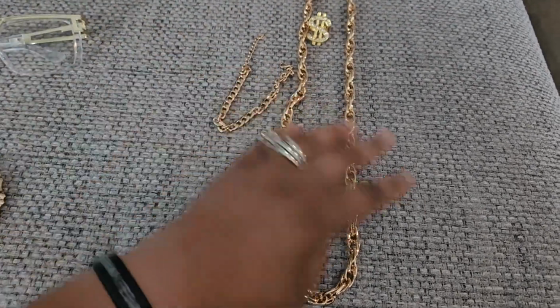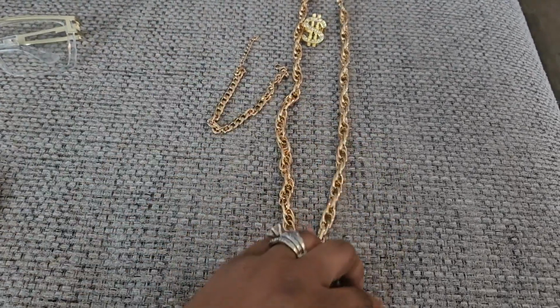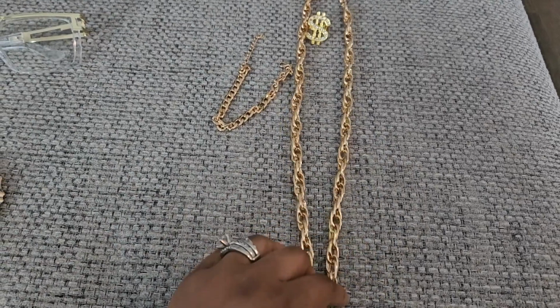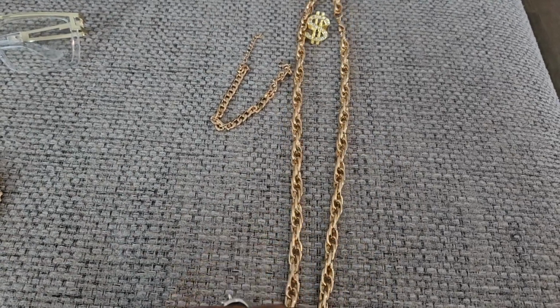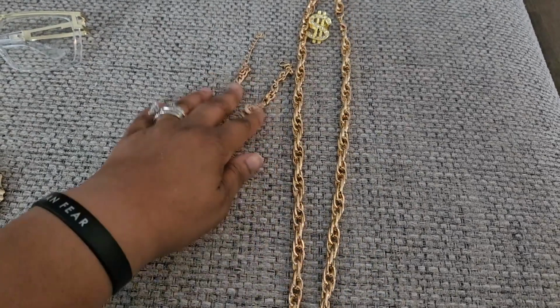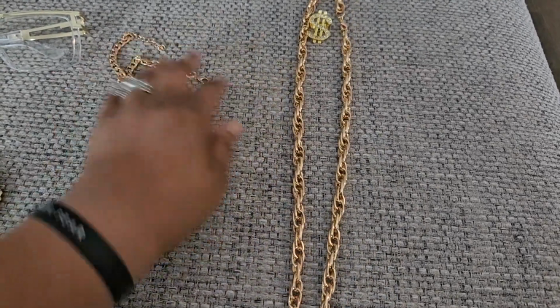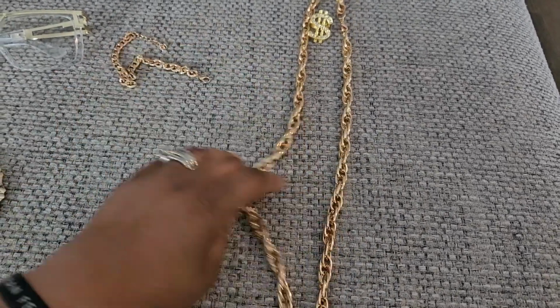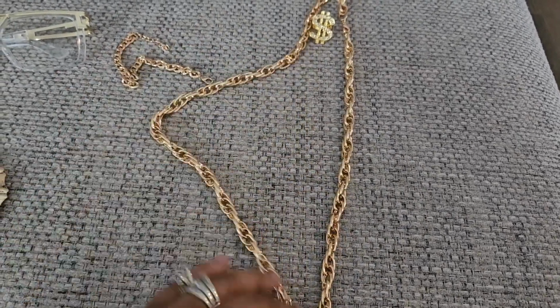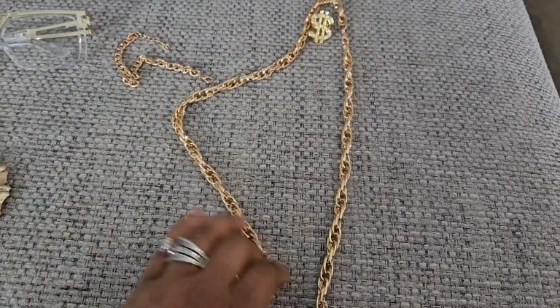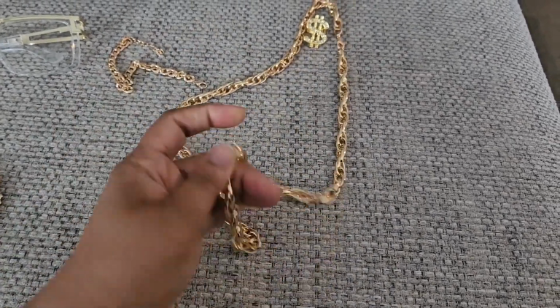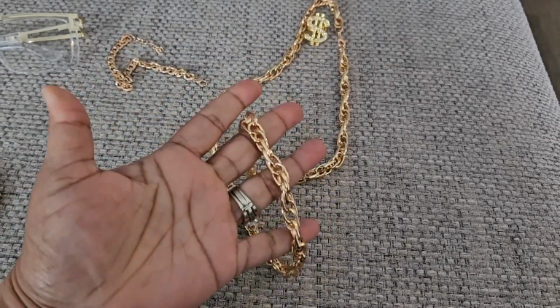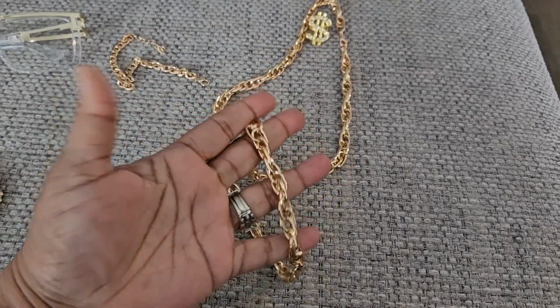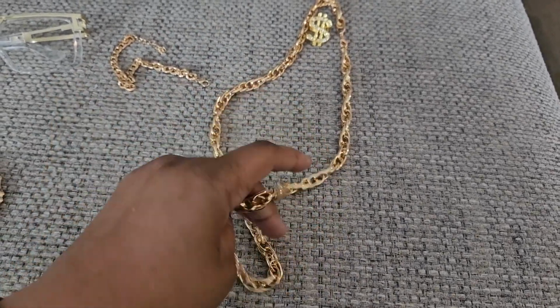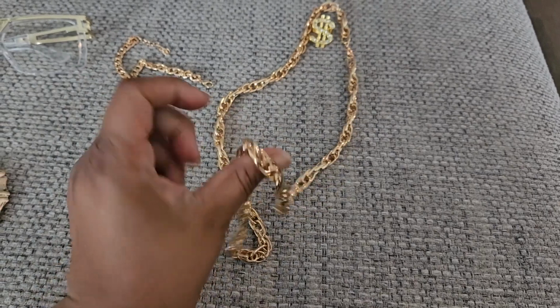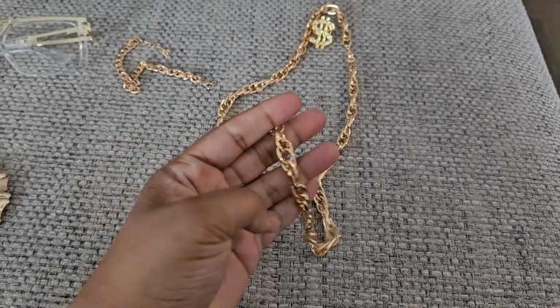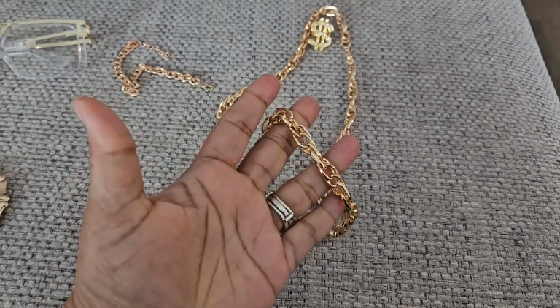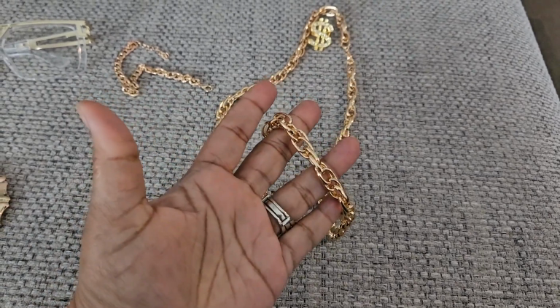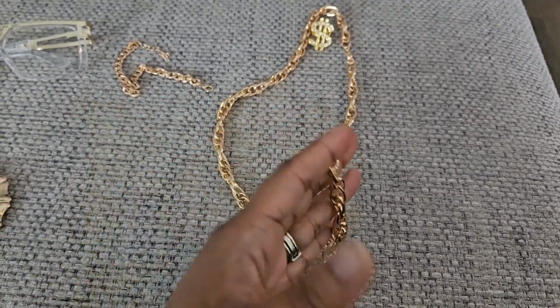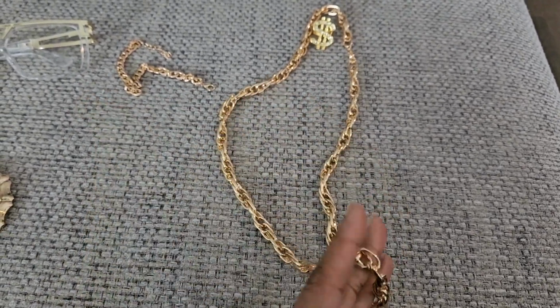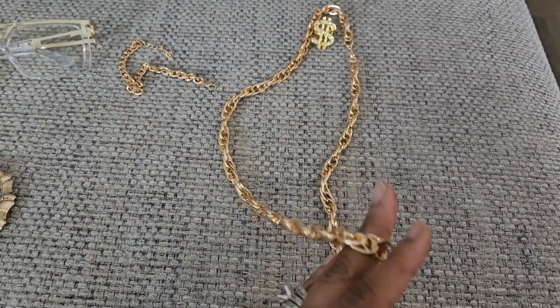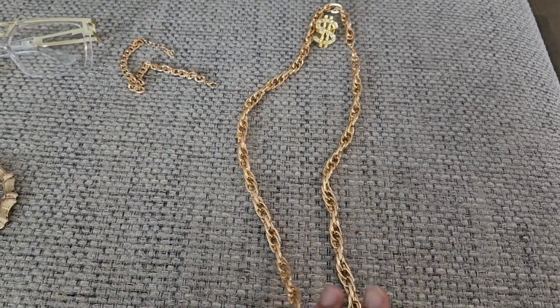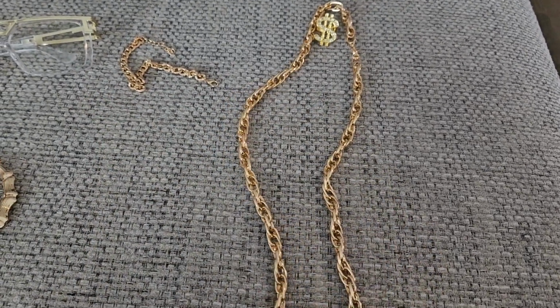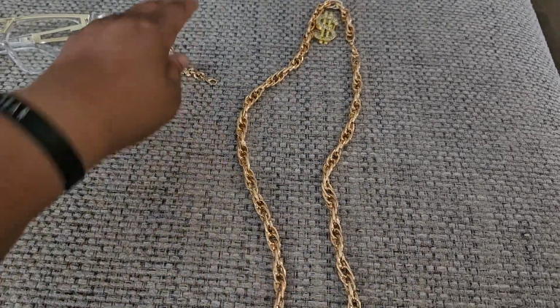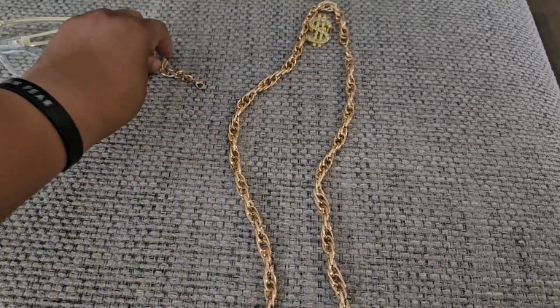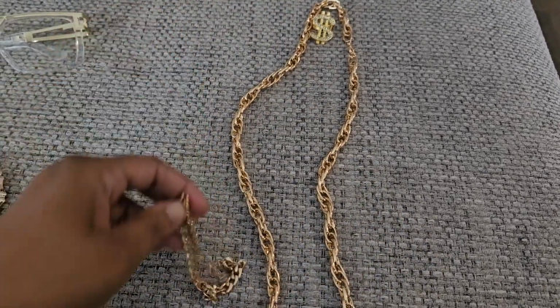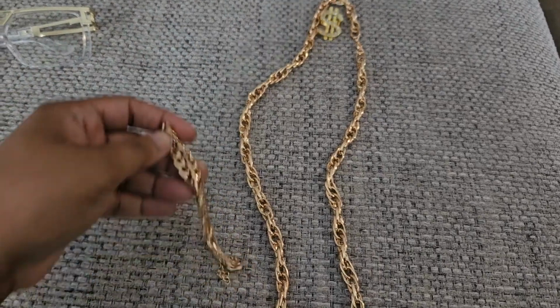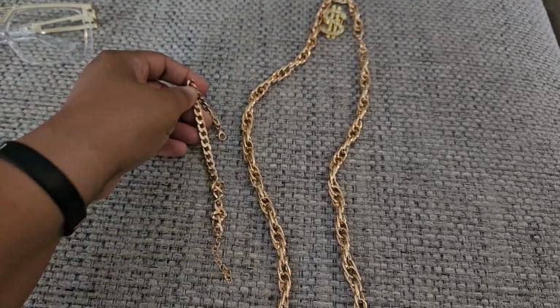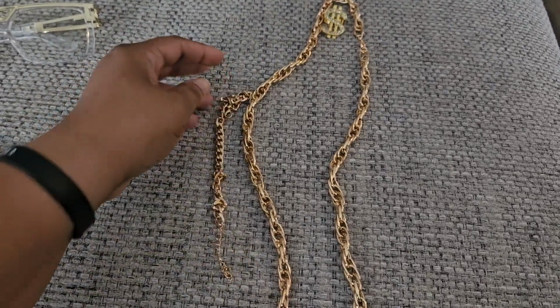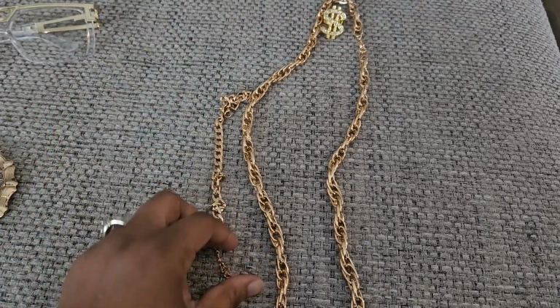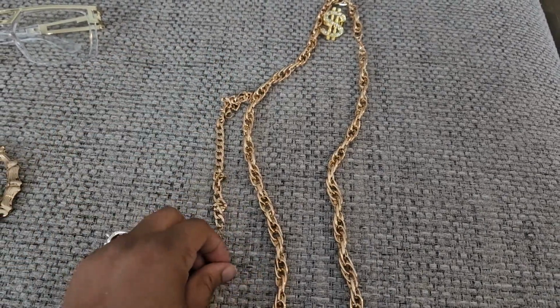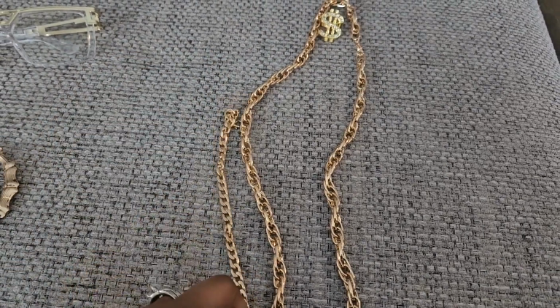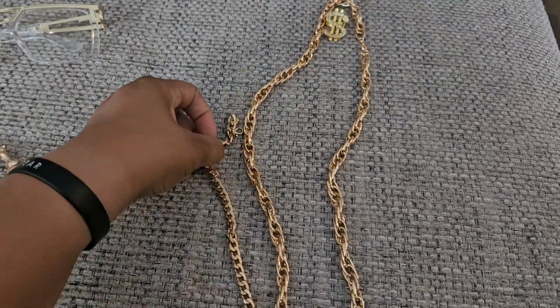You get this long gold chain. Remember this link when it was in style? I don't know what we were thinking, but you get a nice gold chain. You also get a somewhat matching bracelet.